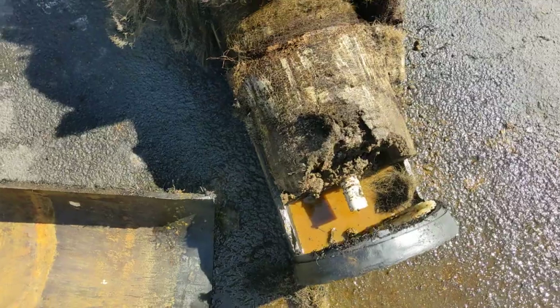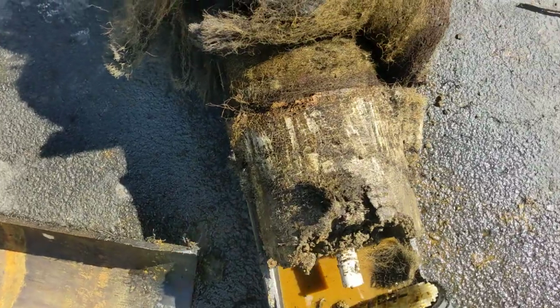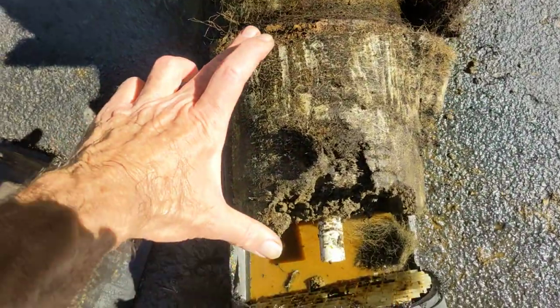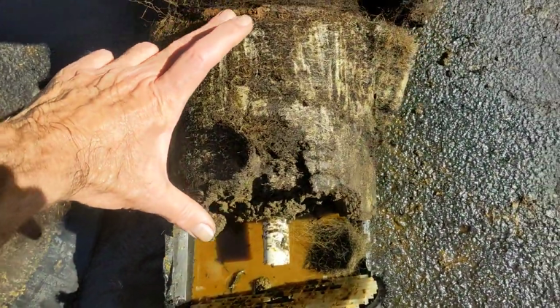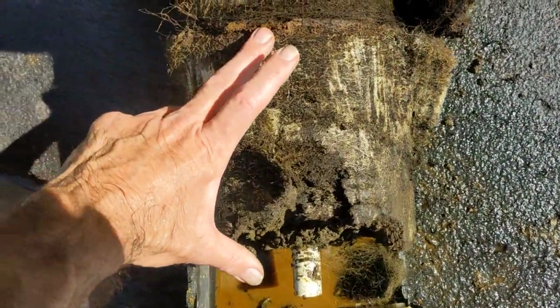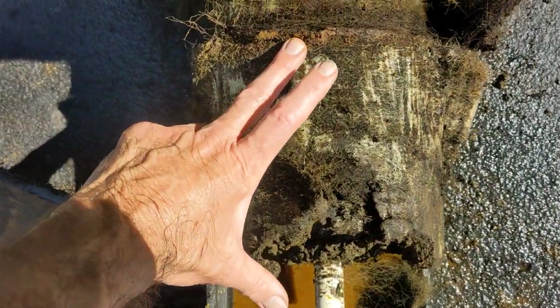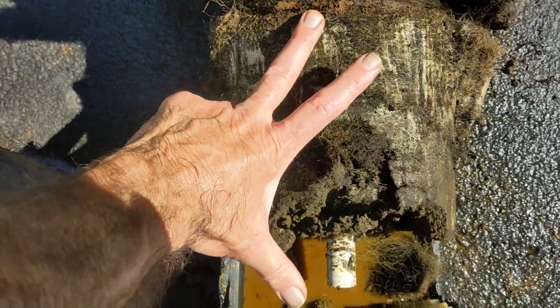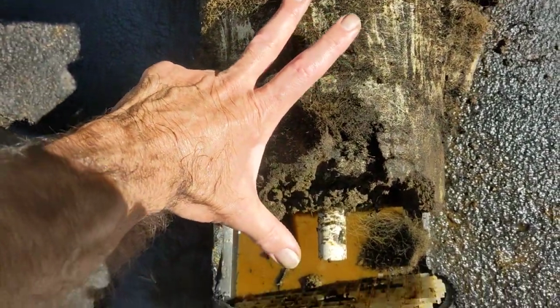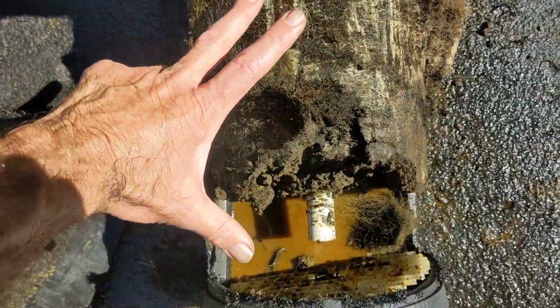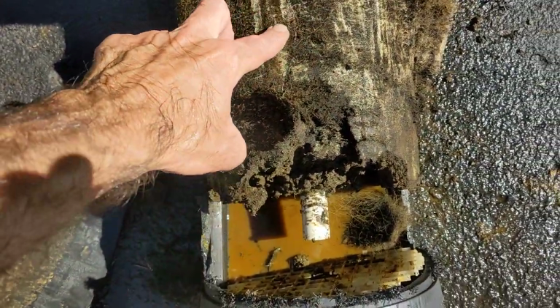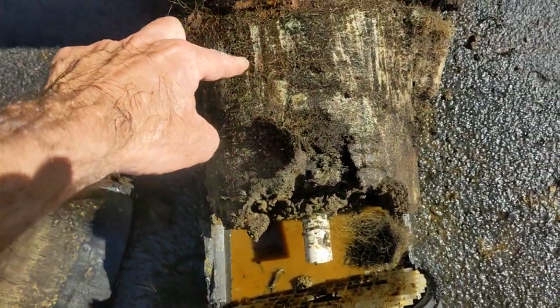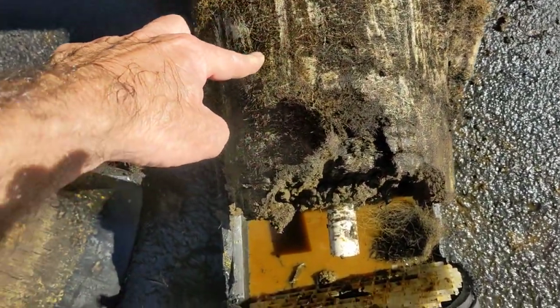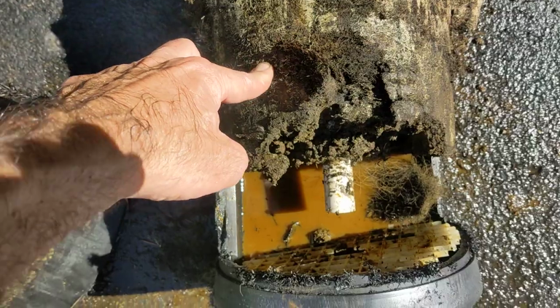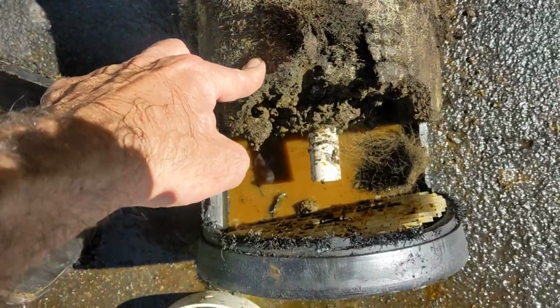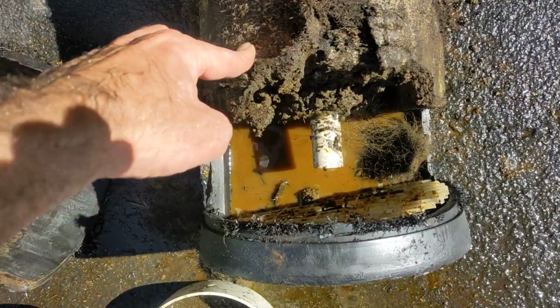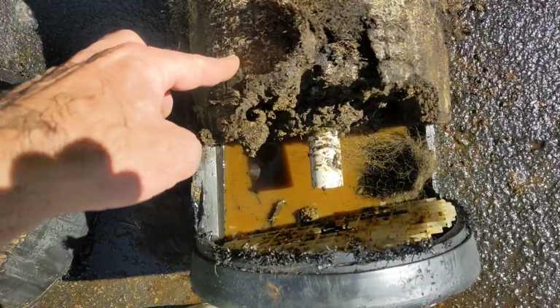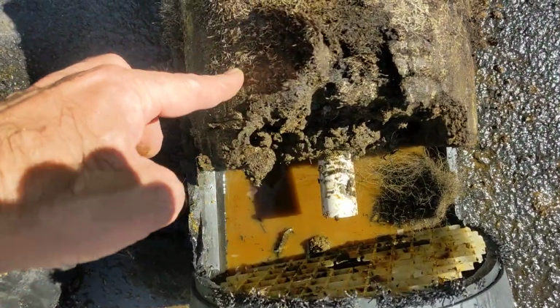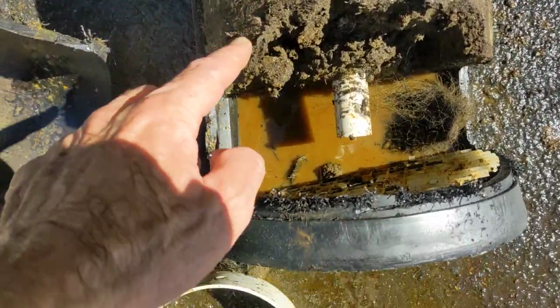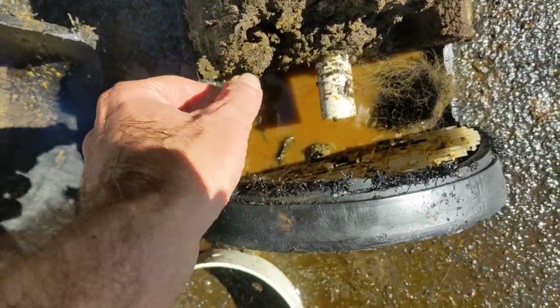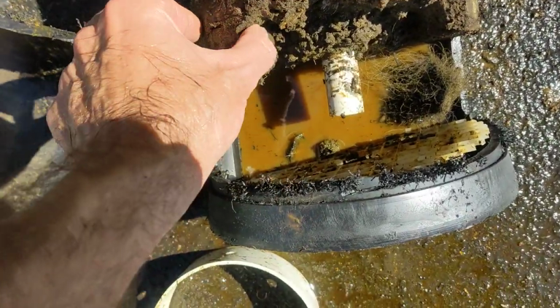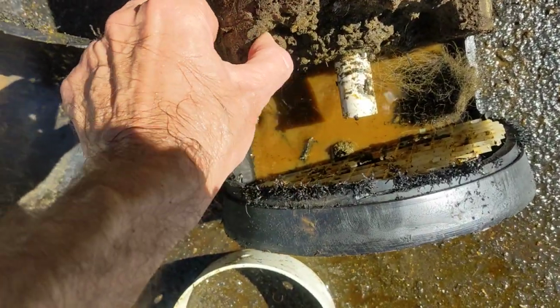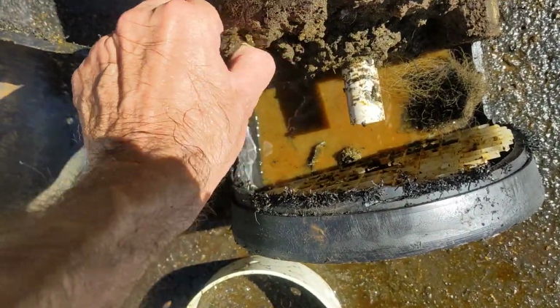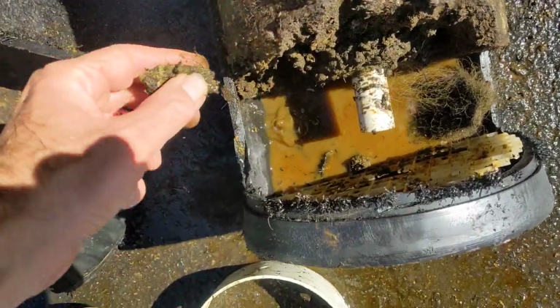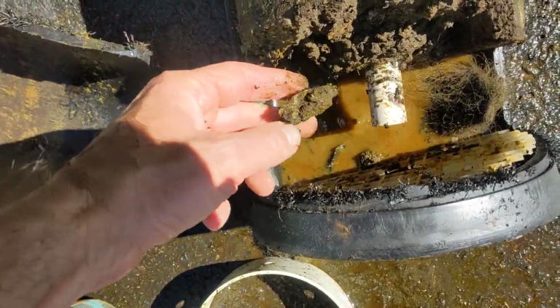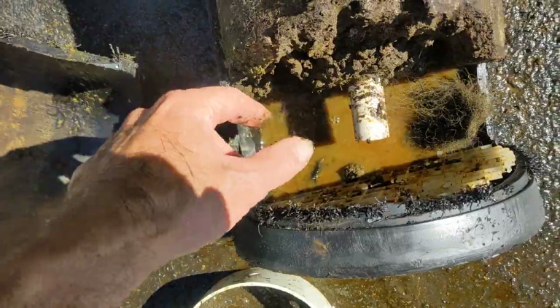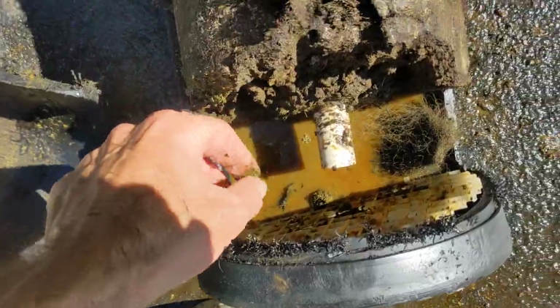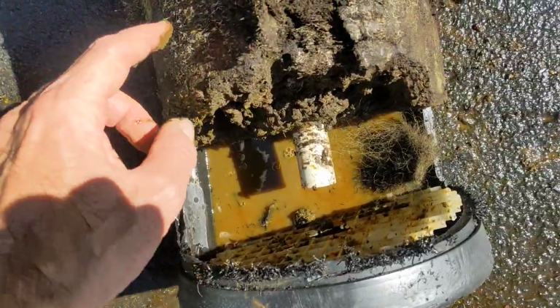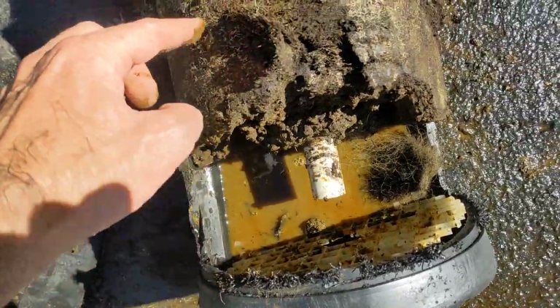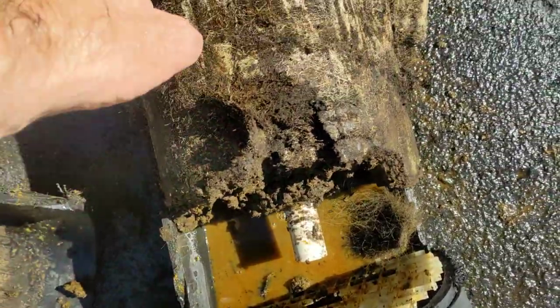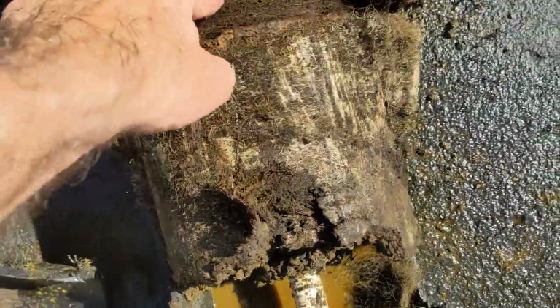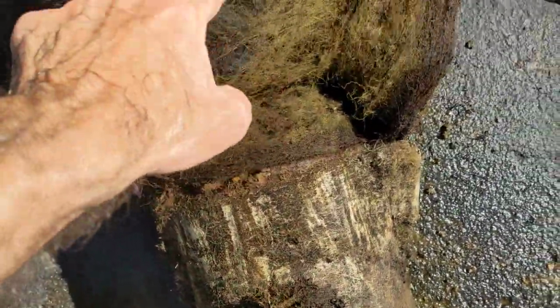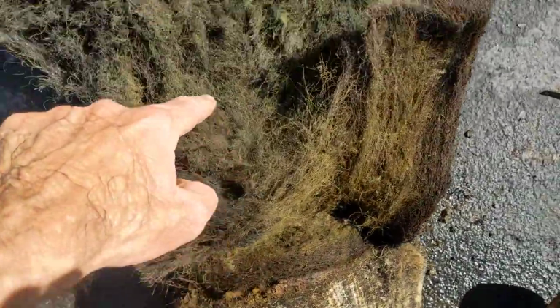You can see this bottom five or six inches is pretty solid. I think there's a decent amount of silver in there, but I think it's also clogged it so it can't go up the rest of this way.